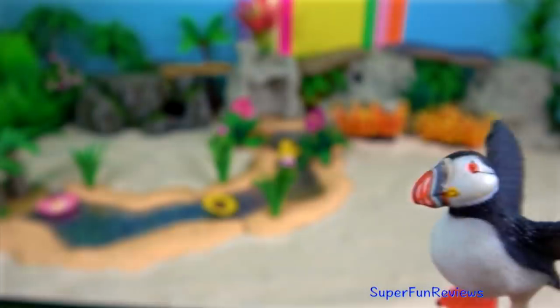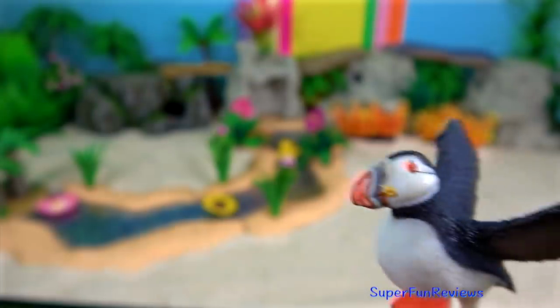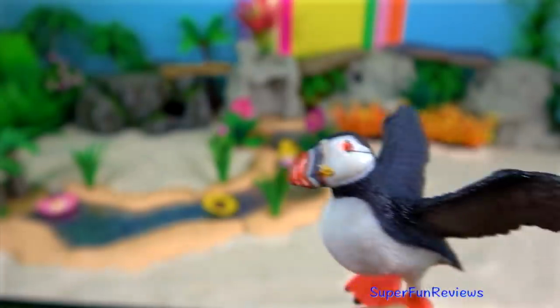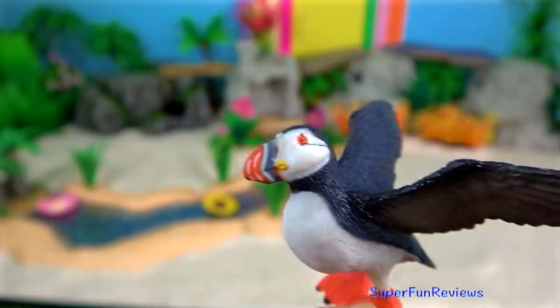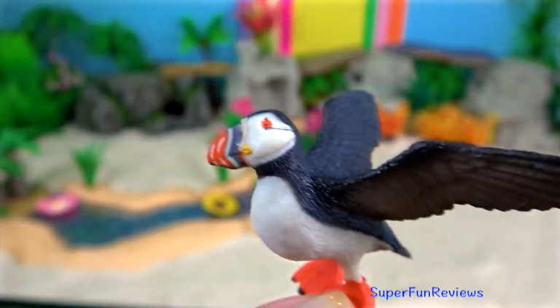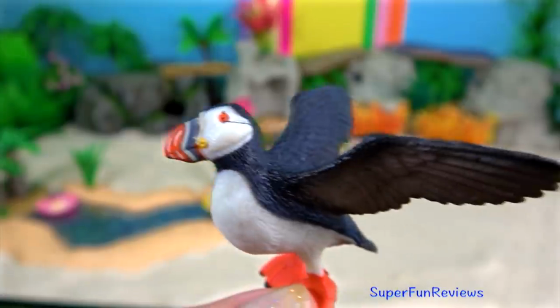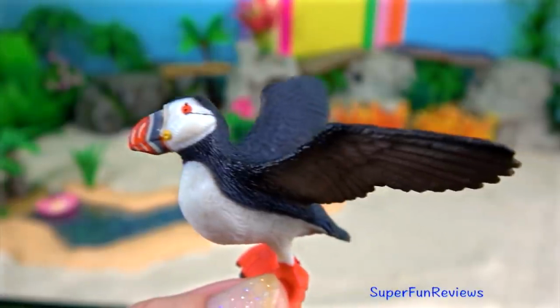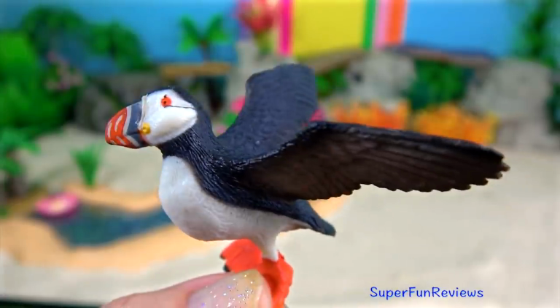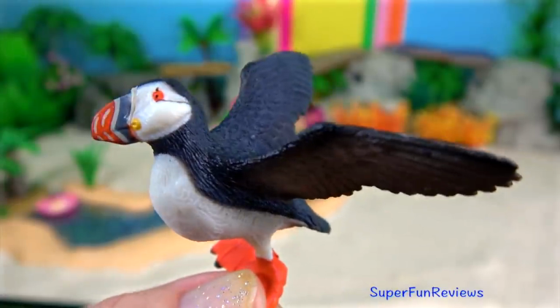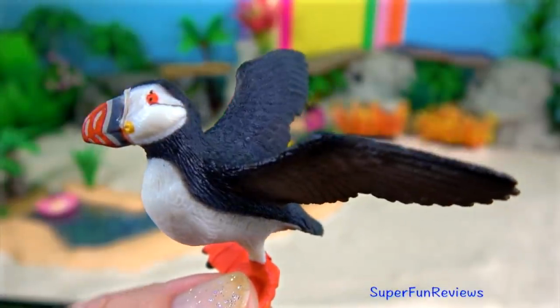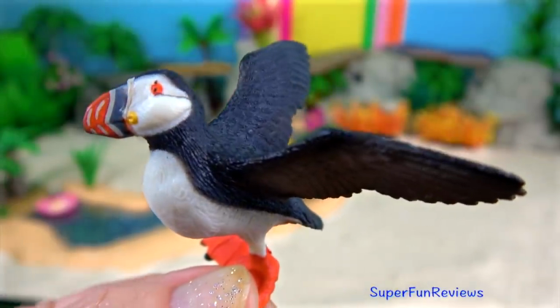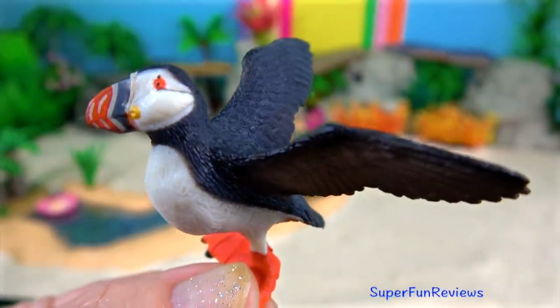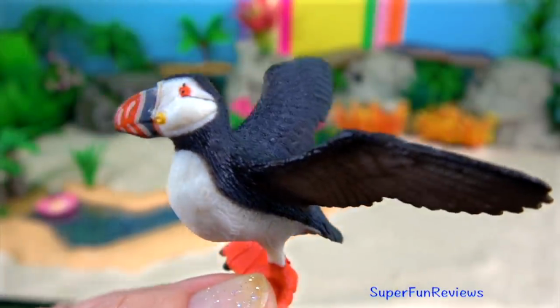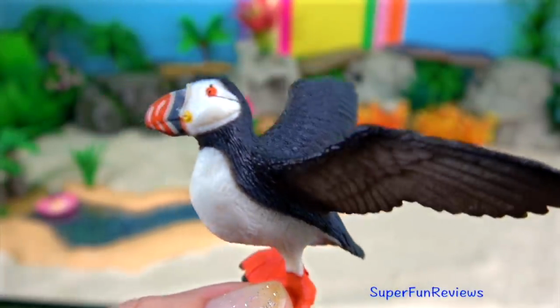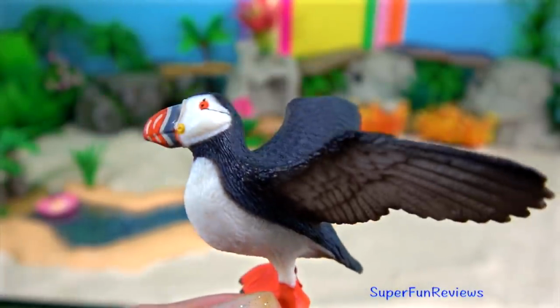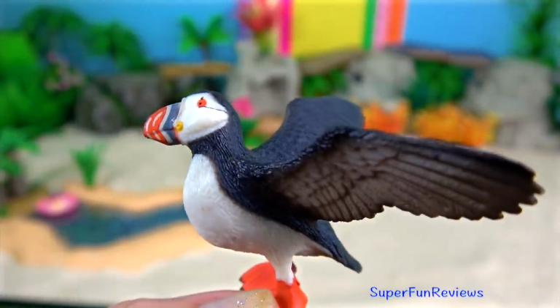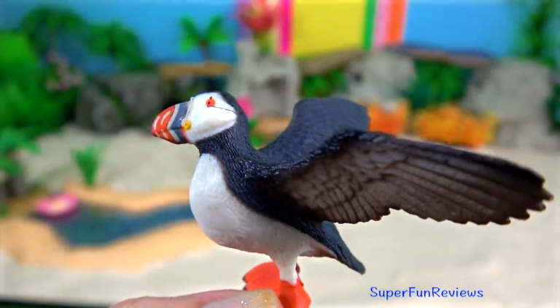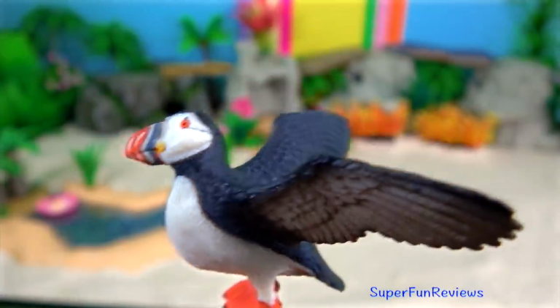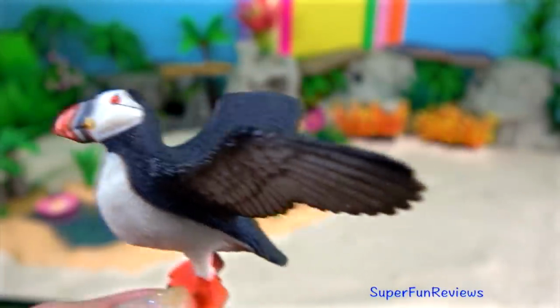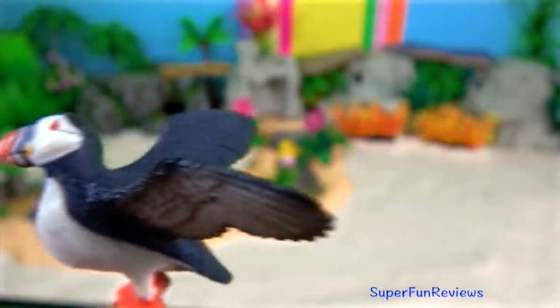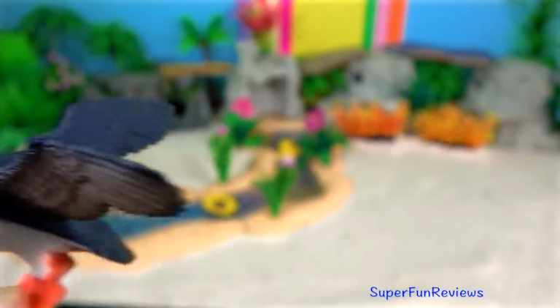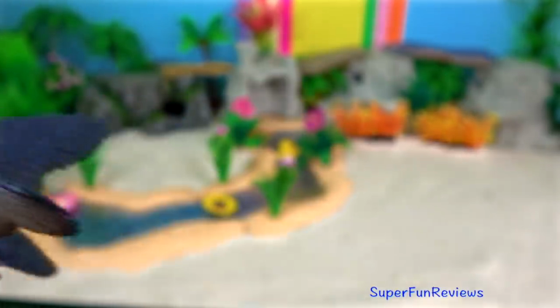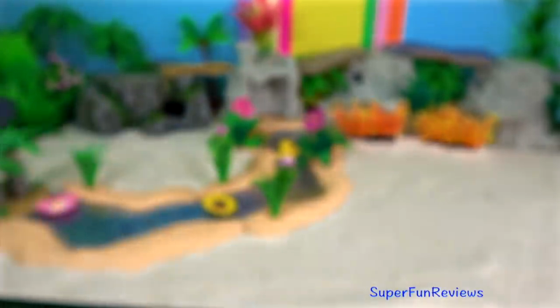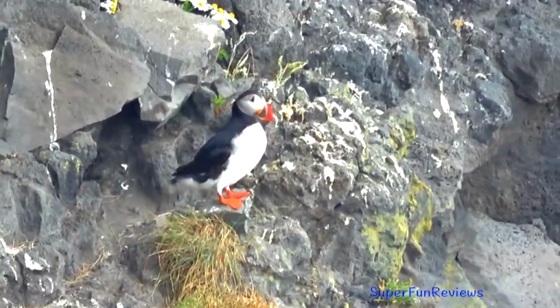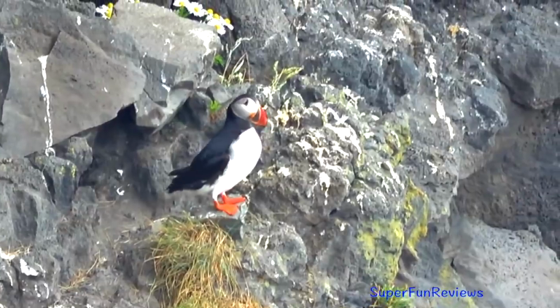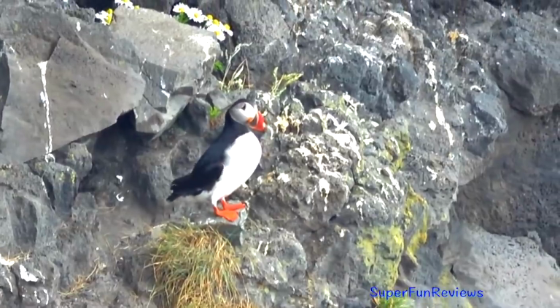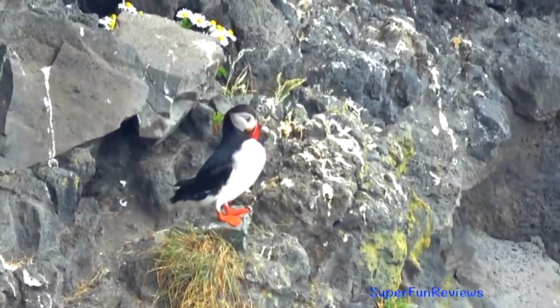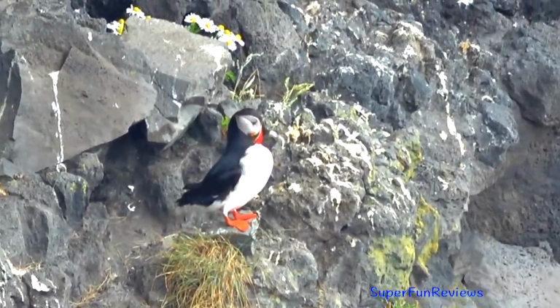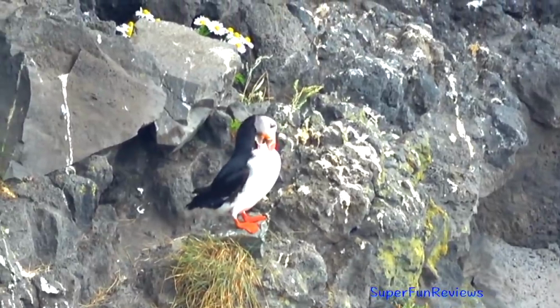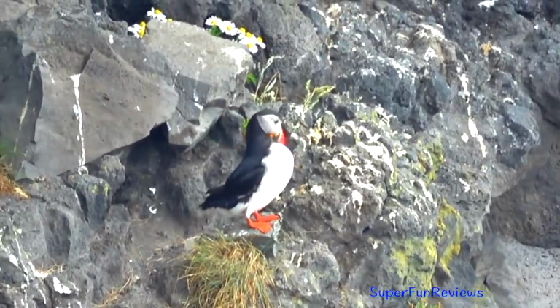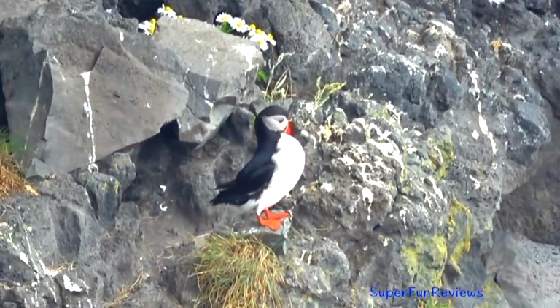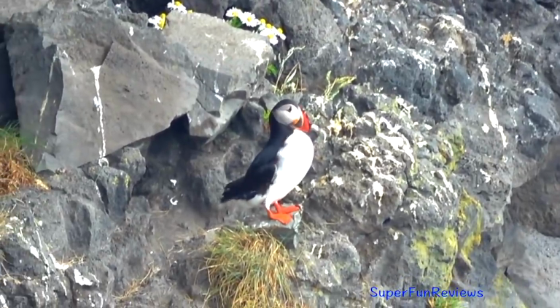The Puffin. The bill is large and colourful during the breeding season. I'm puffin watching in Iceland.